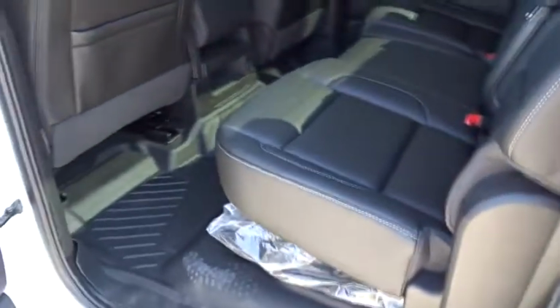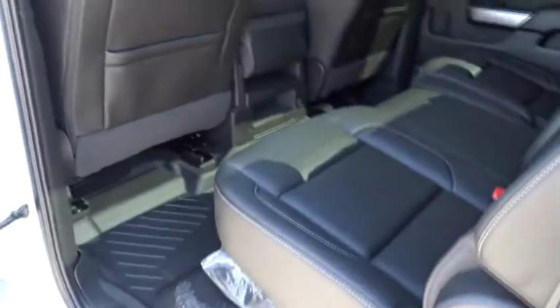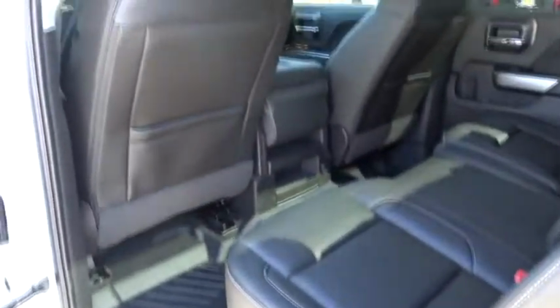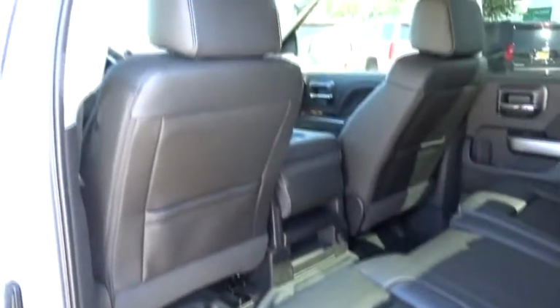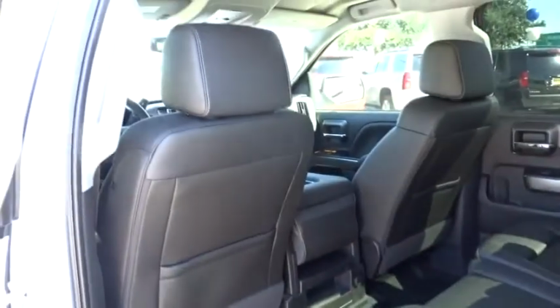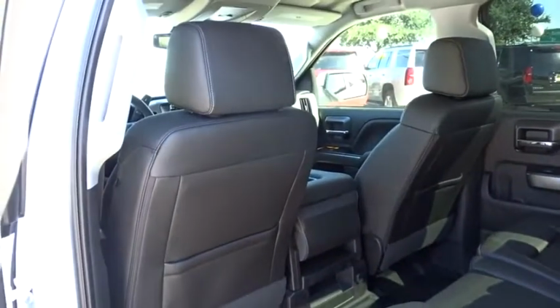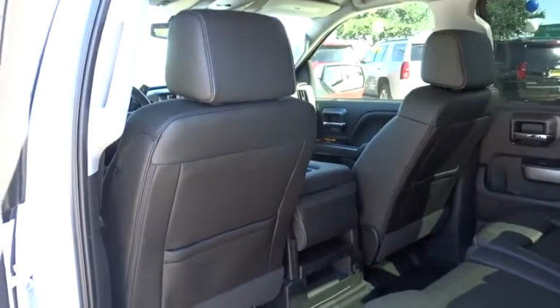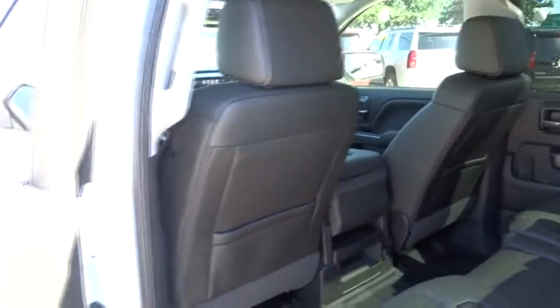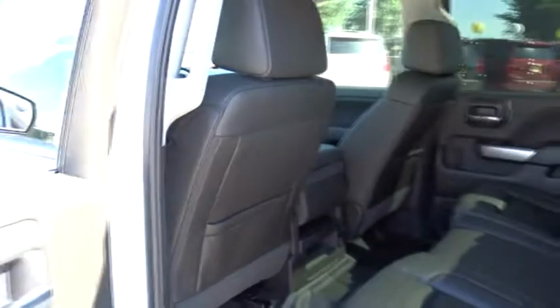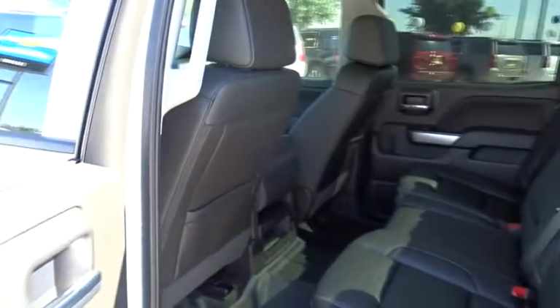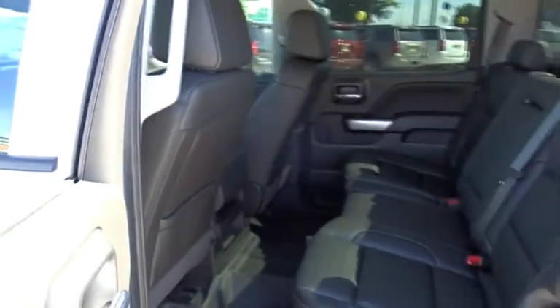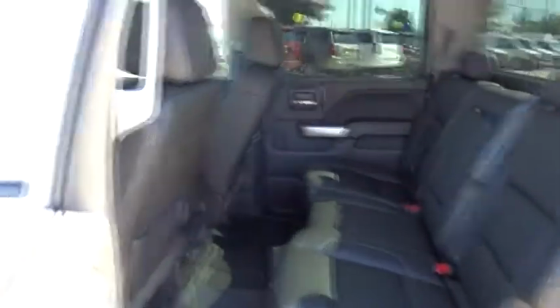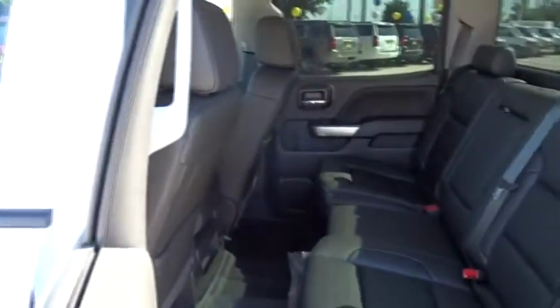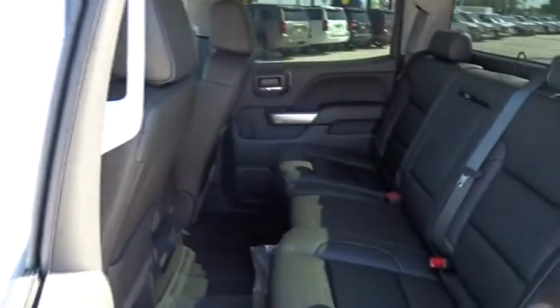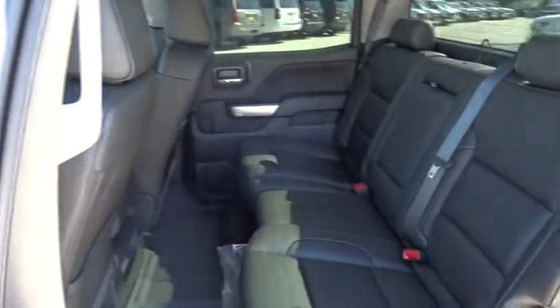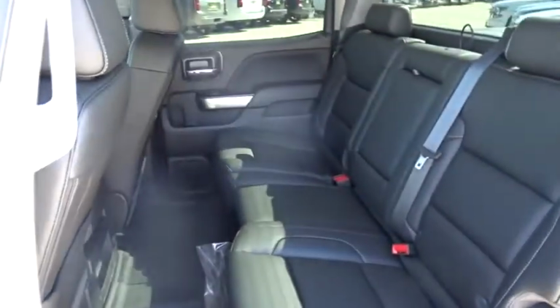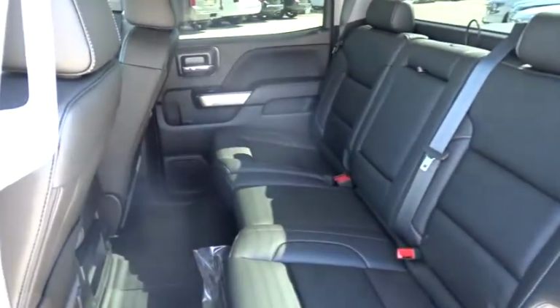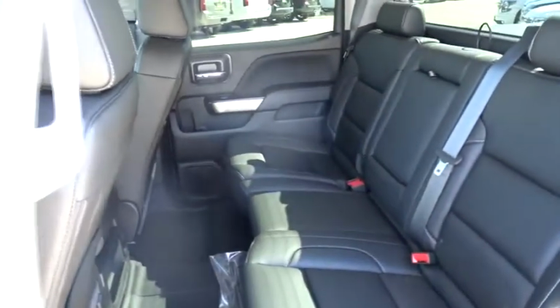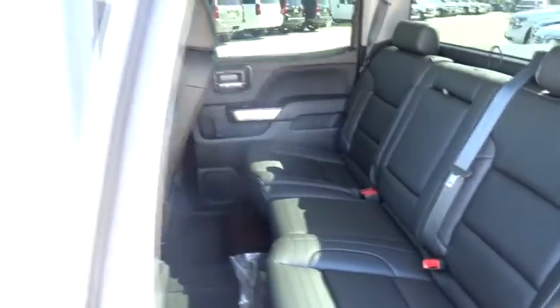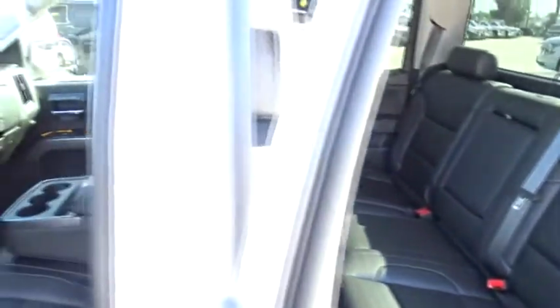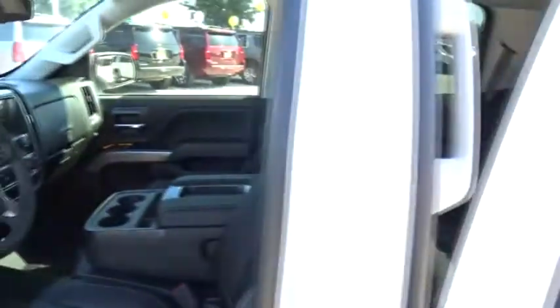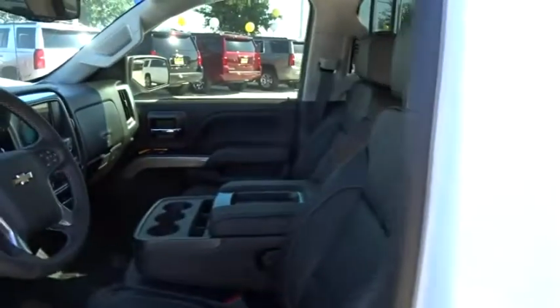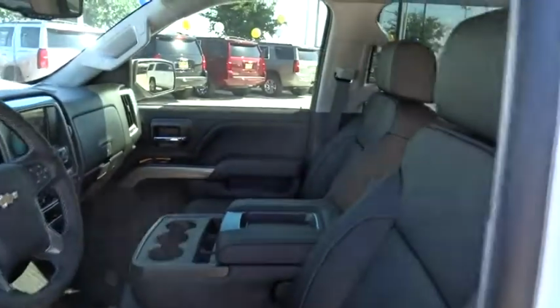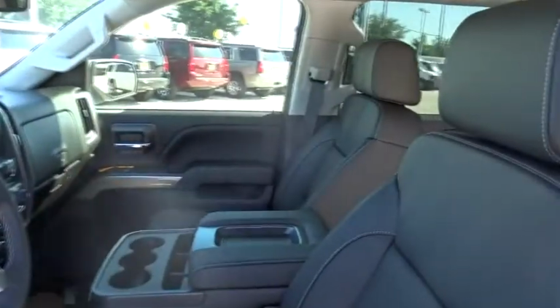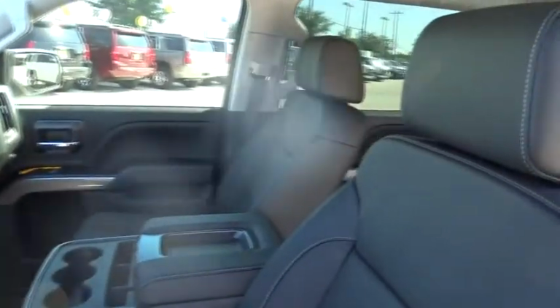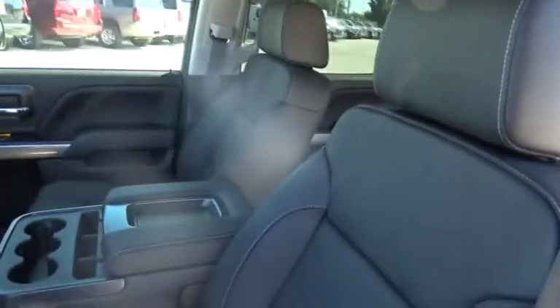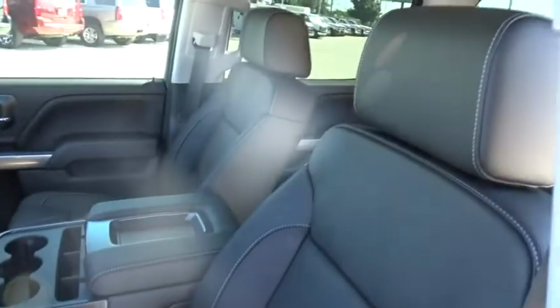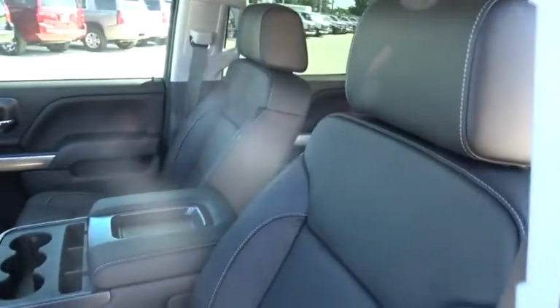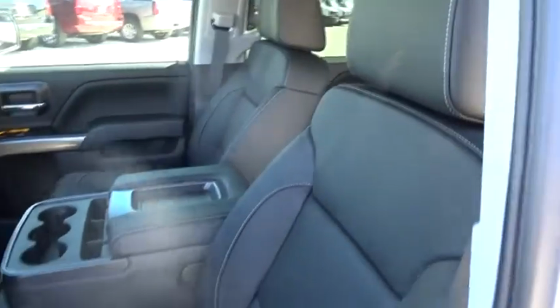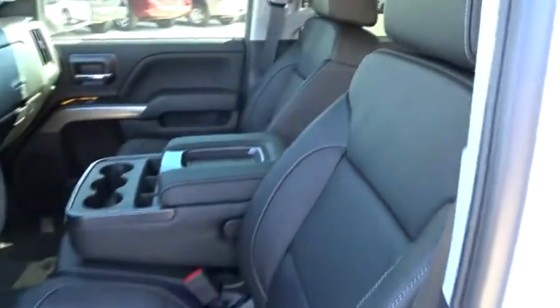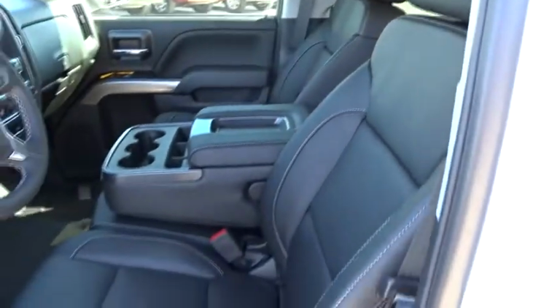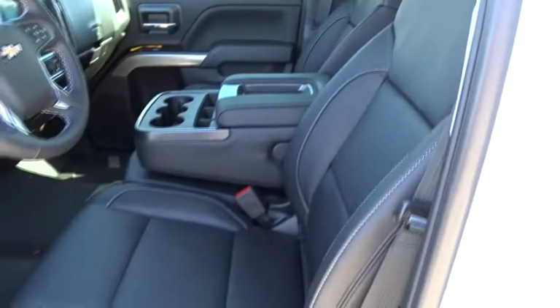Cruise control, aluminum wheels, four-wheel disc brakes, AM-FM stereo radio, MP3 player, power windows, CD player, passenger airbag. This isn't just a vehicle, it's an experience. So stop in for a test drive today.